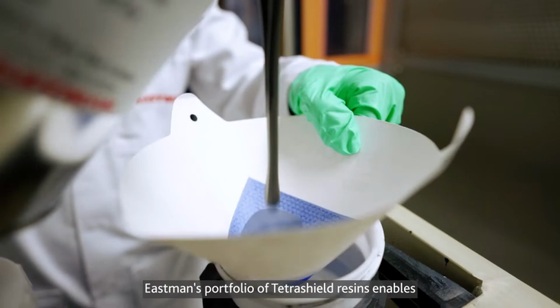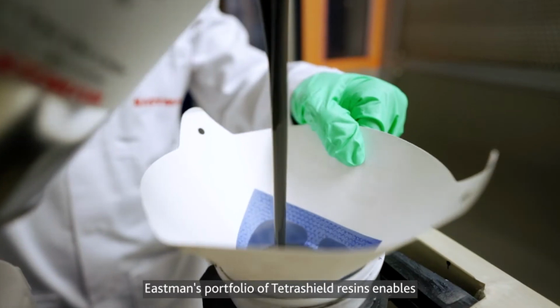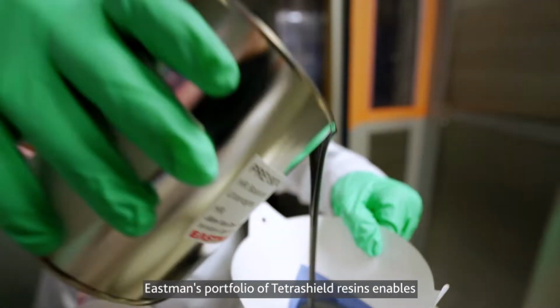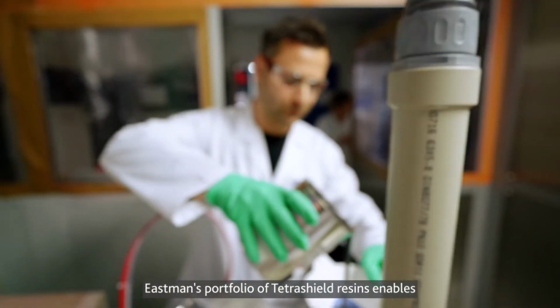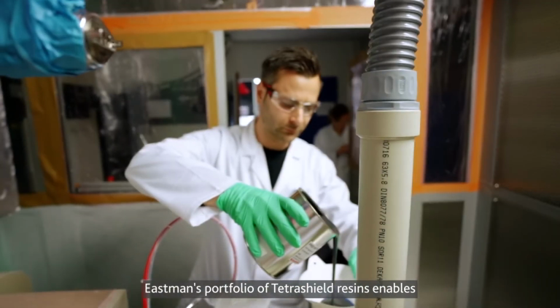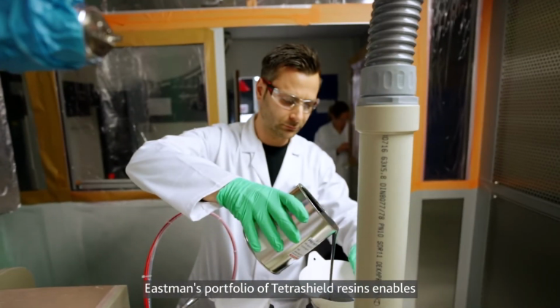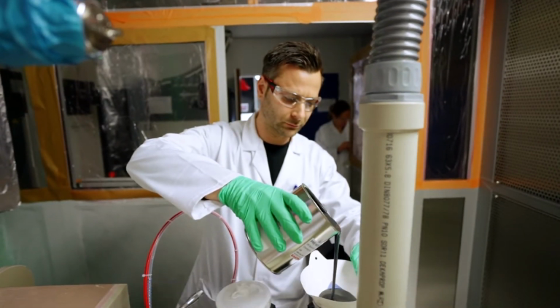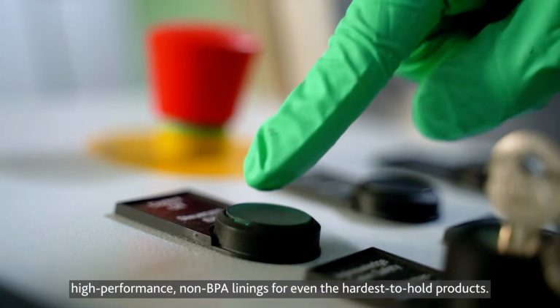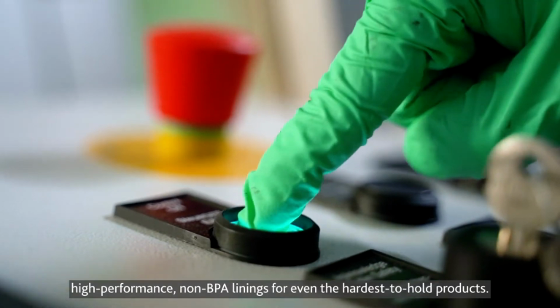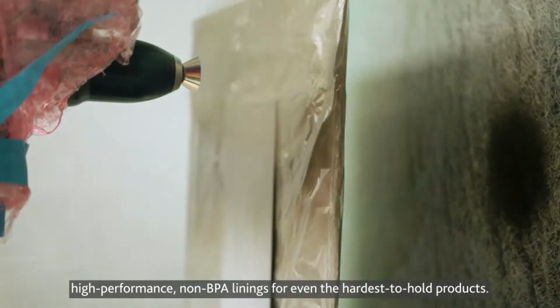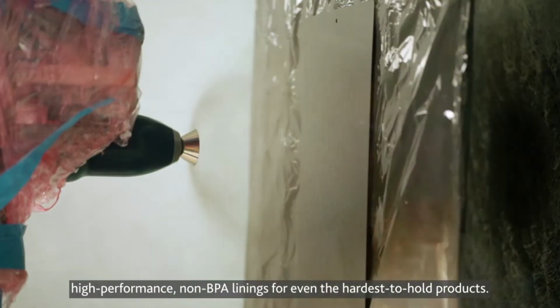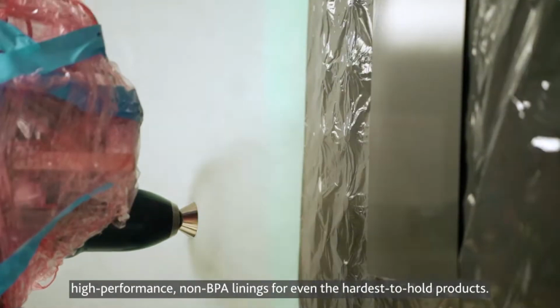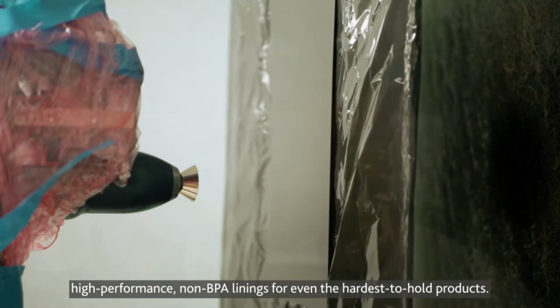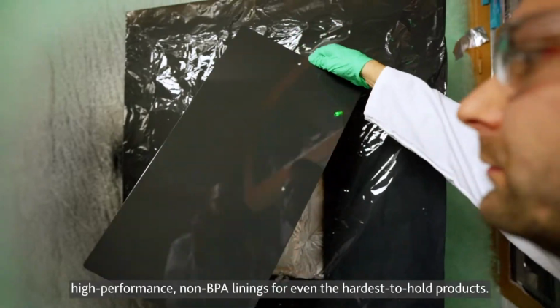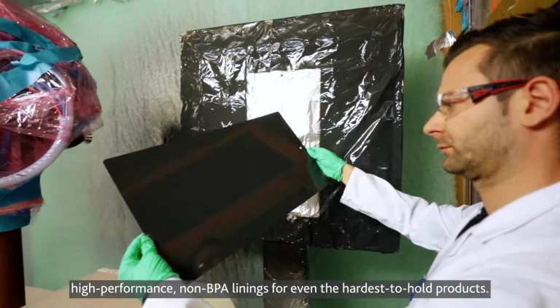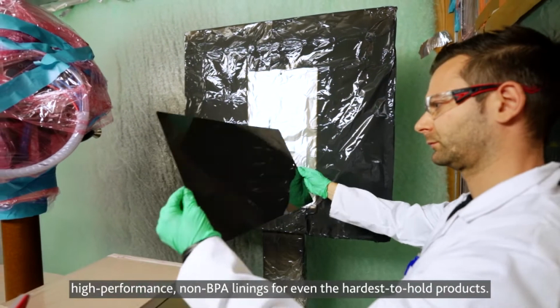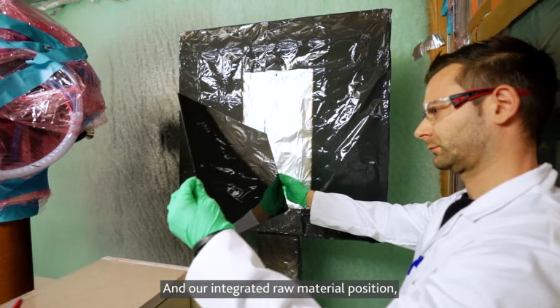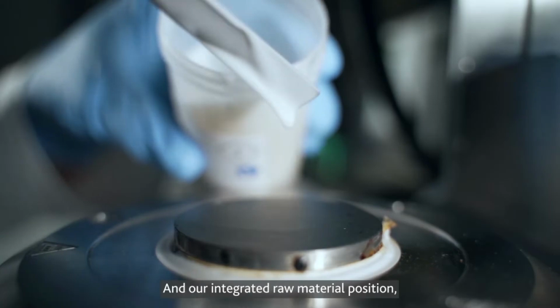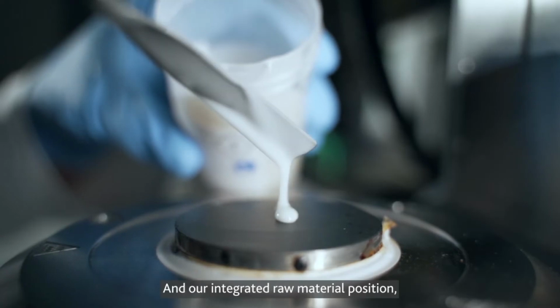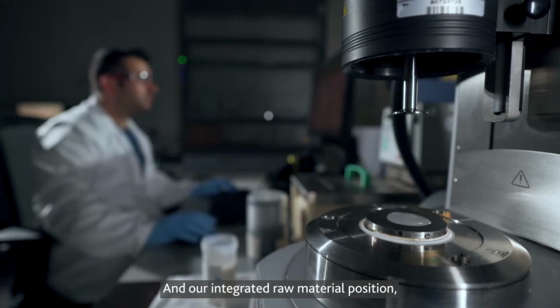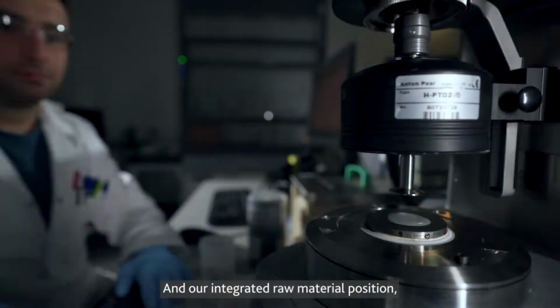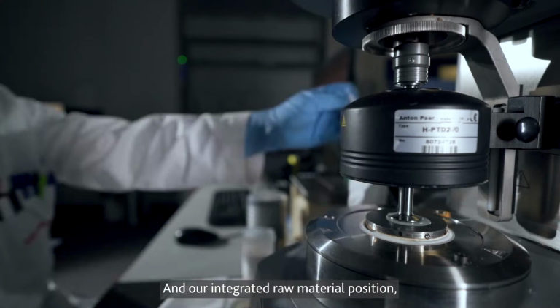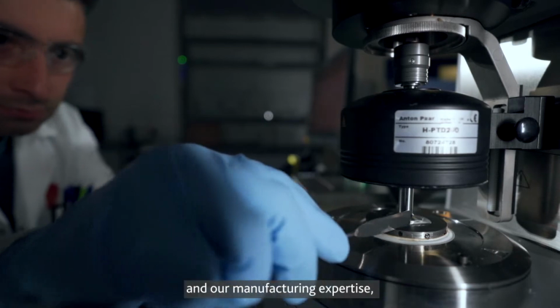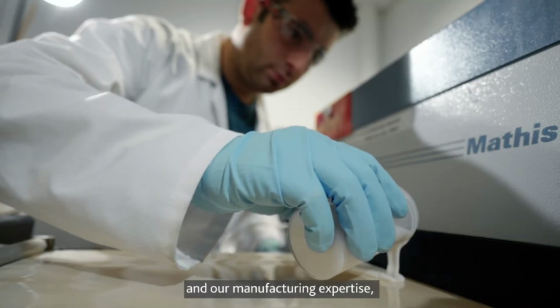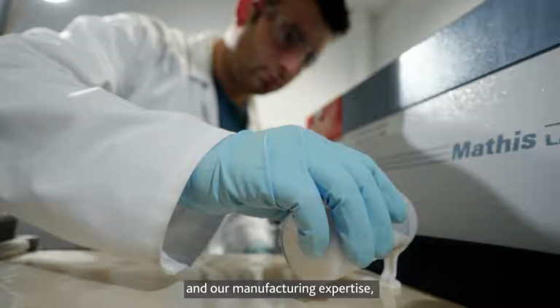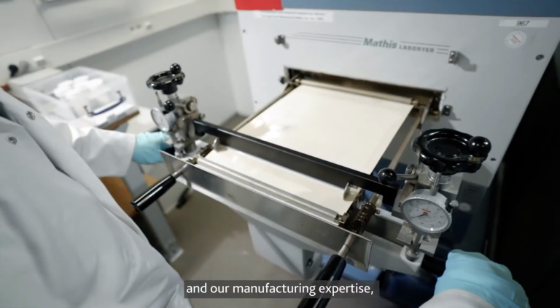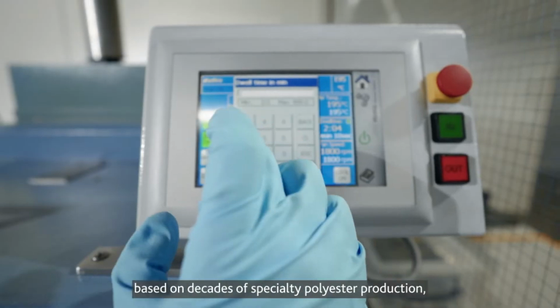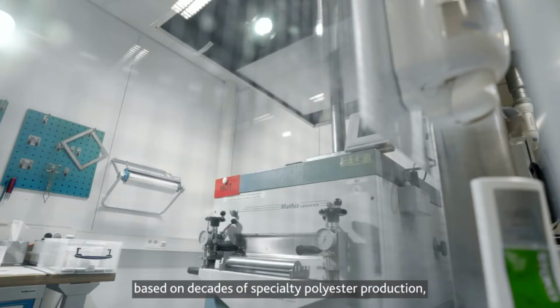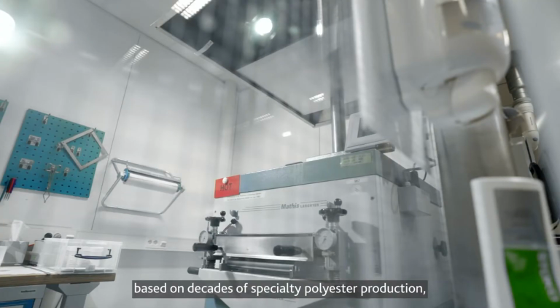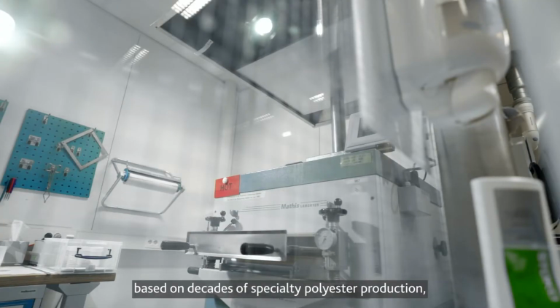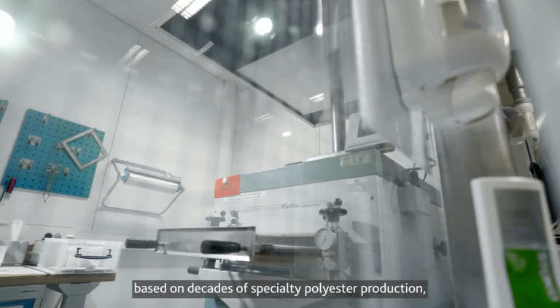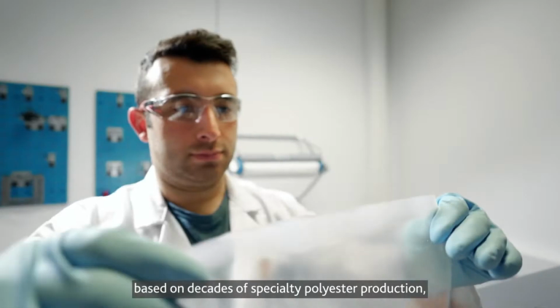Eastman's portfolio of Tetrasheel resins enables high-performance non-BPA linings for even the hardest-to-hold products. Our integrated raw material position and our manufacturing expertise, based on decades of specialty polyester production, supports supply peace of mind.